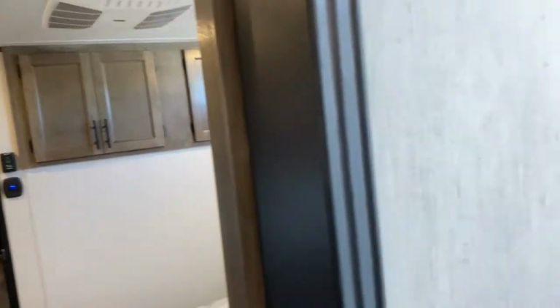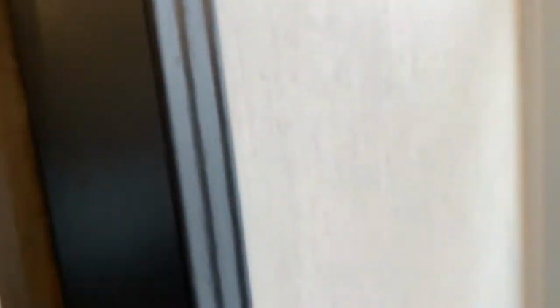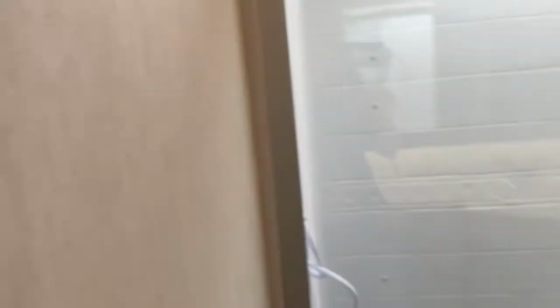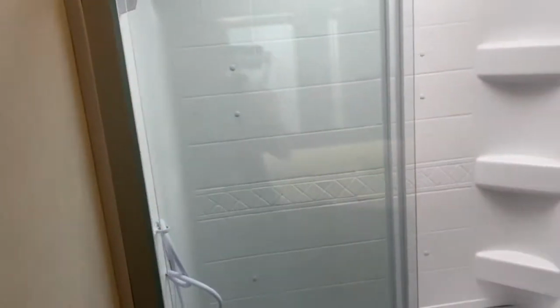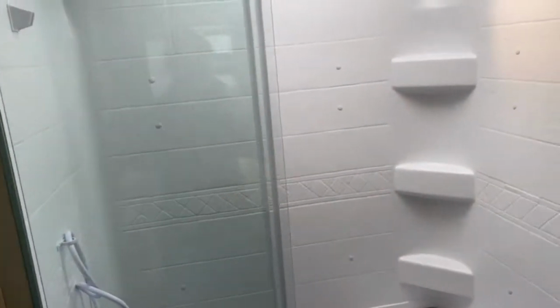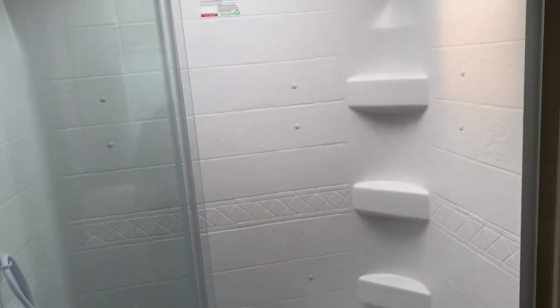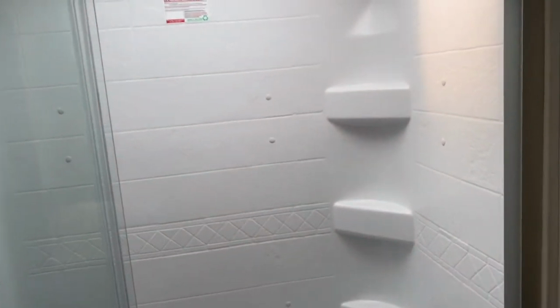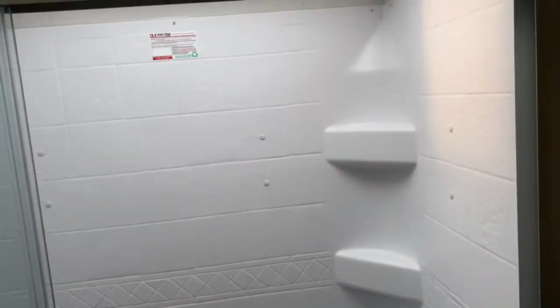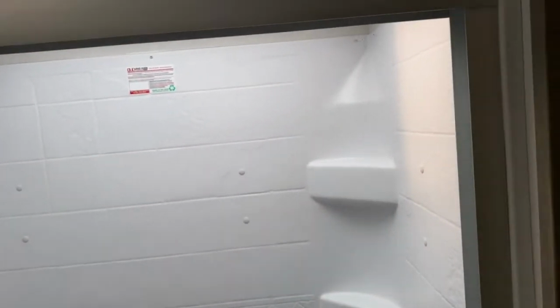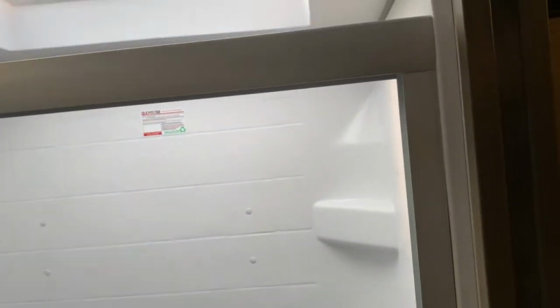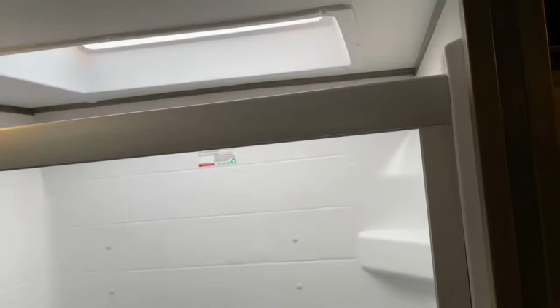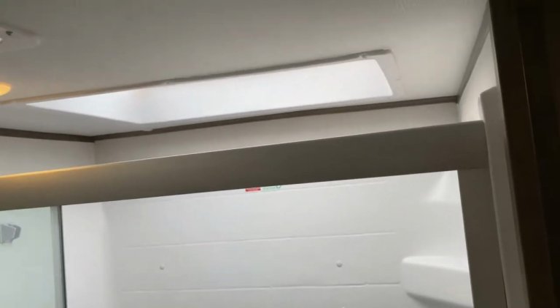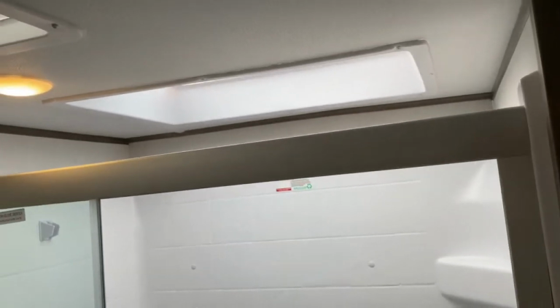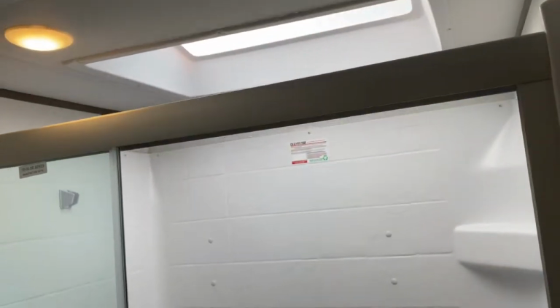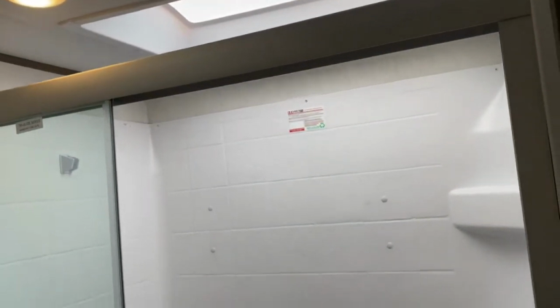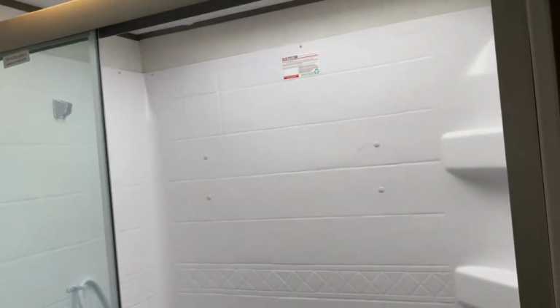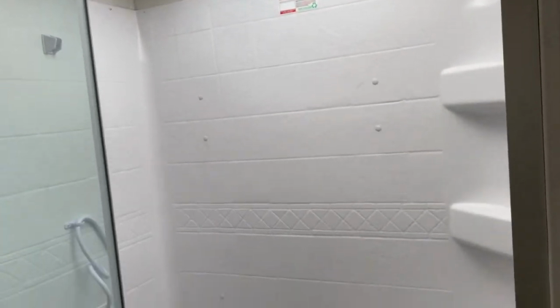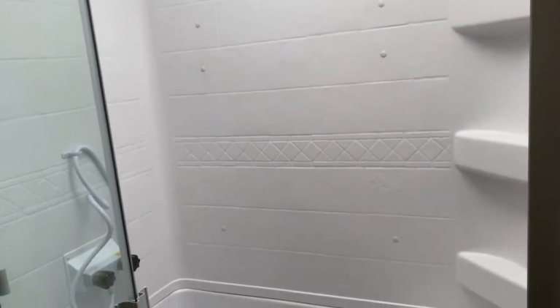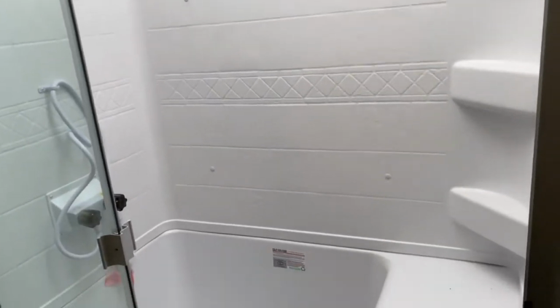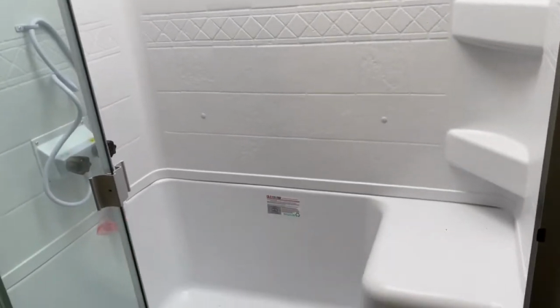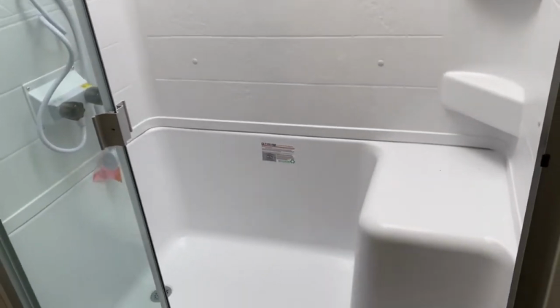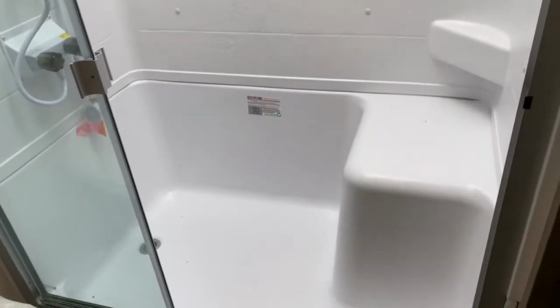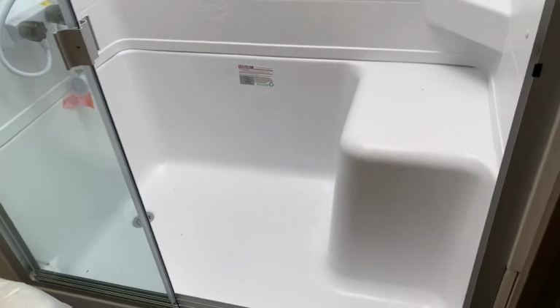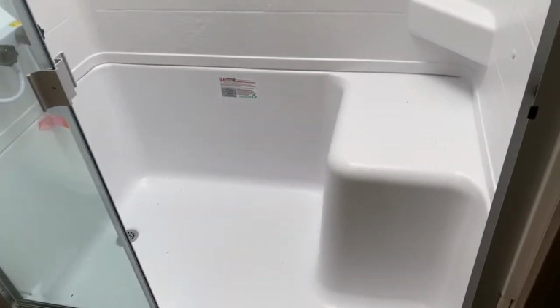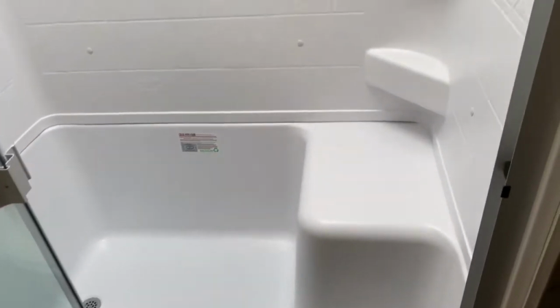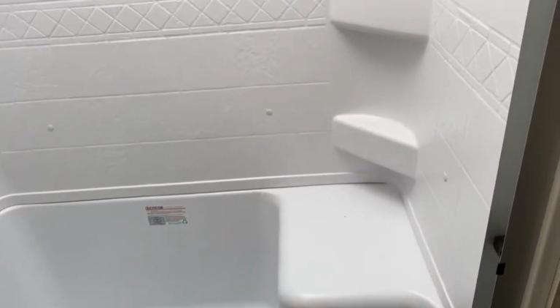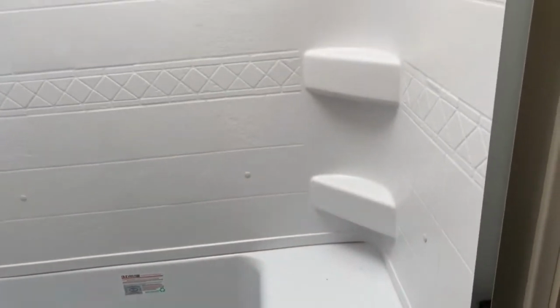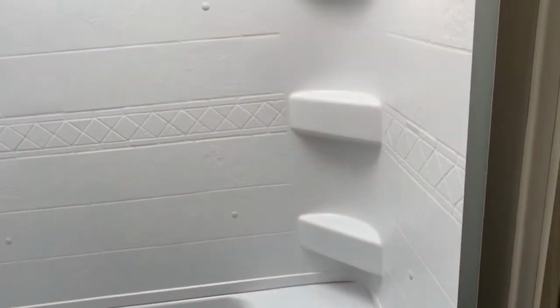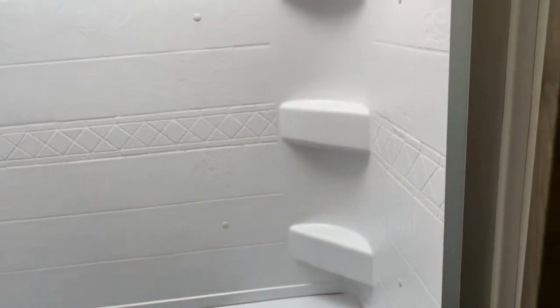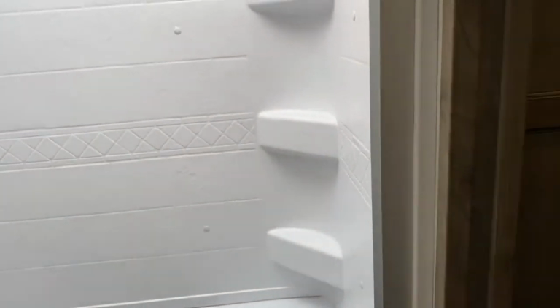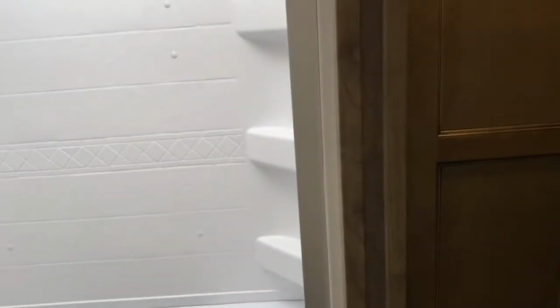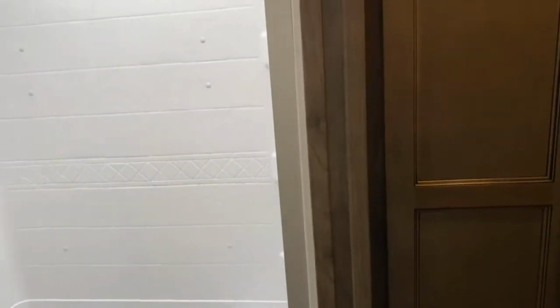Right here's your bathroom. You've got a huge shower here. It has a skylight overhead, which offers more headroom for the taller guys. Nice large seat and some shelves — it's a huge shower.